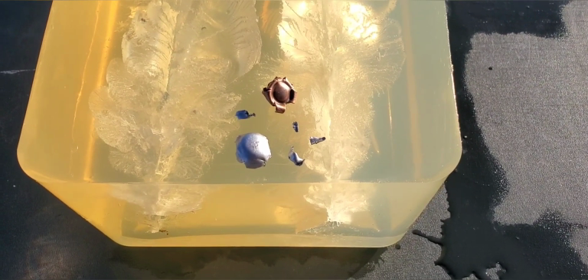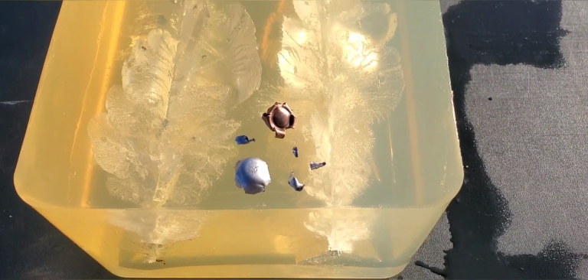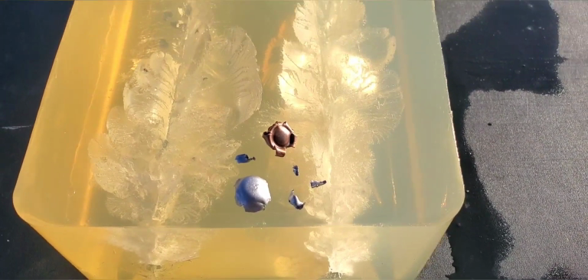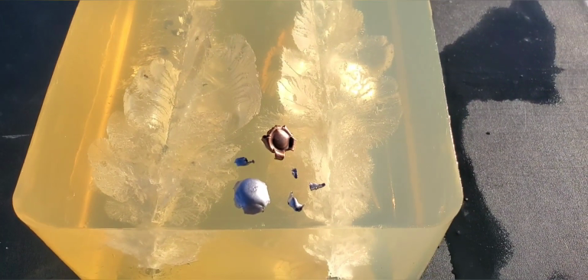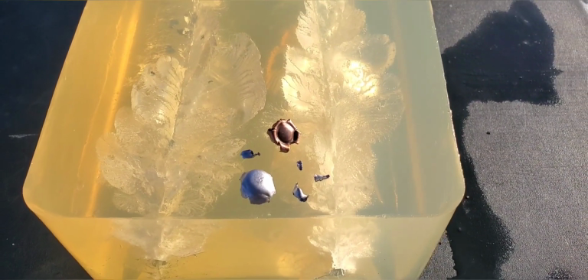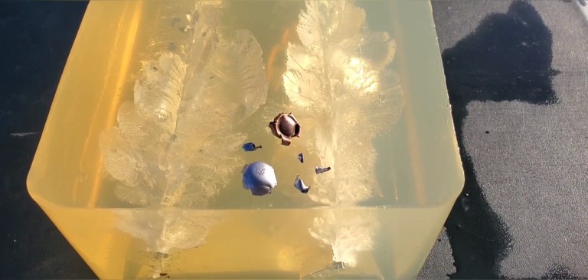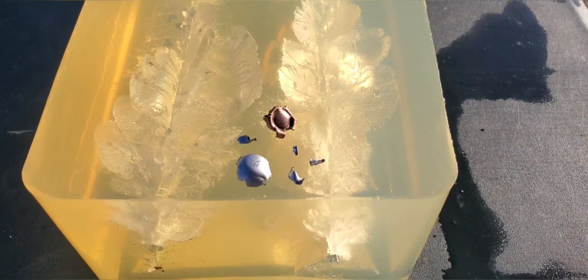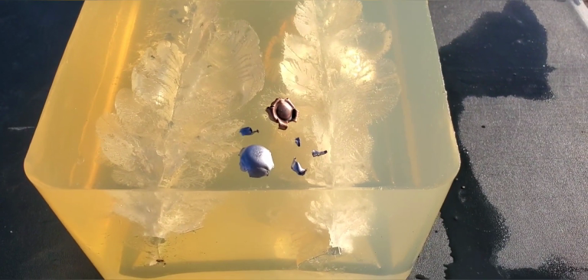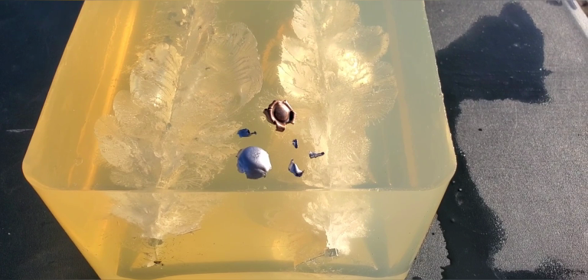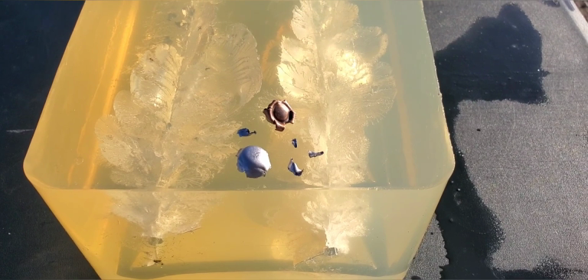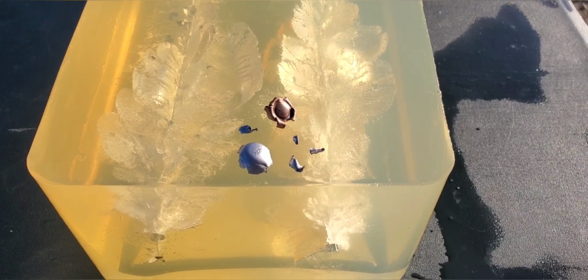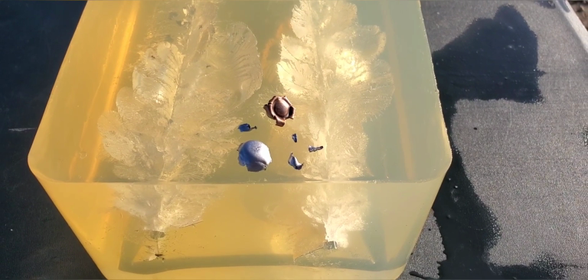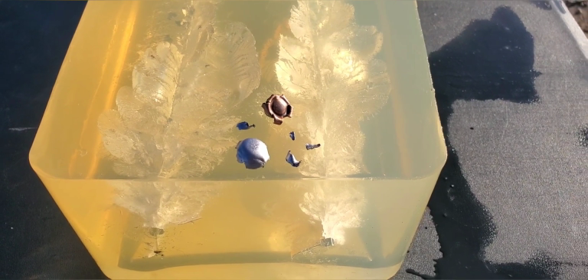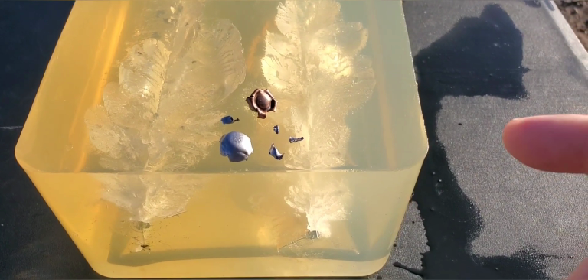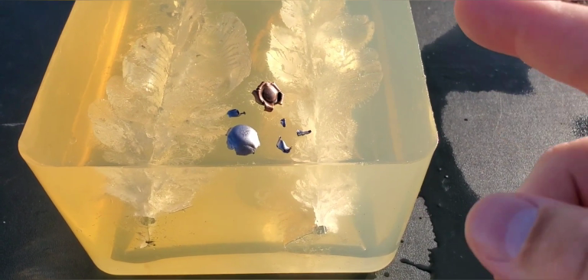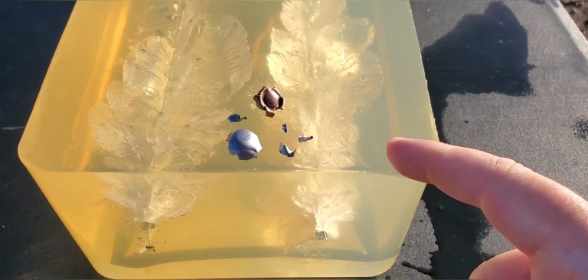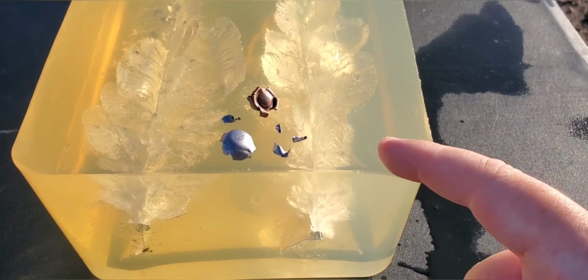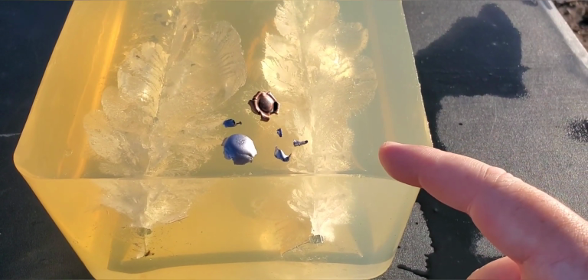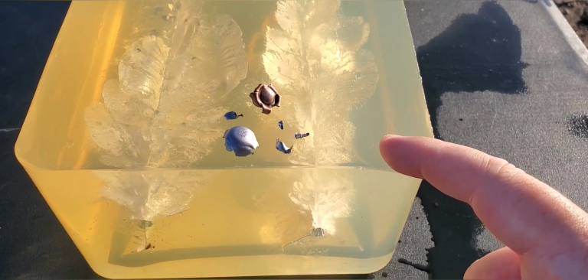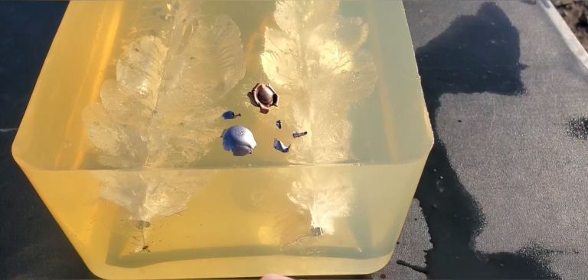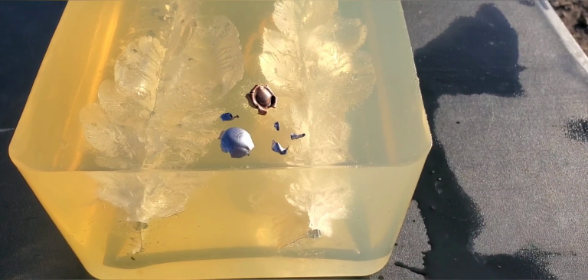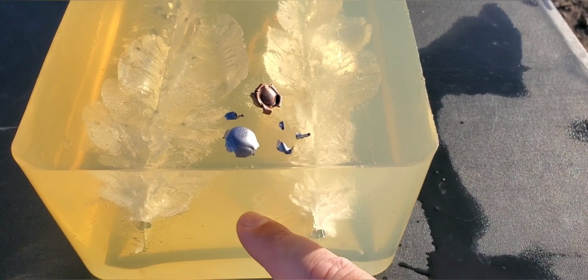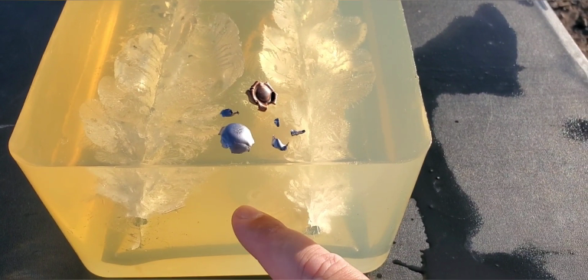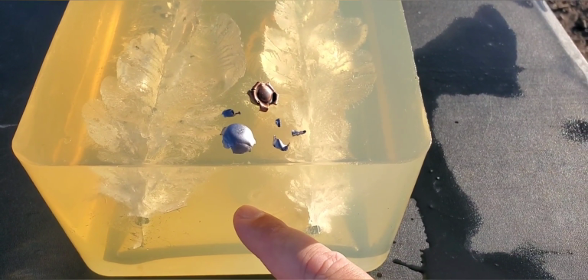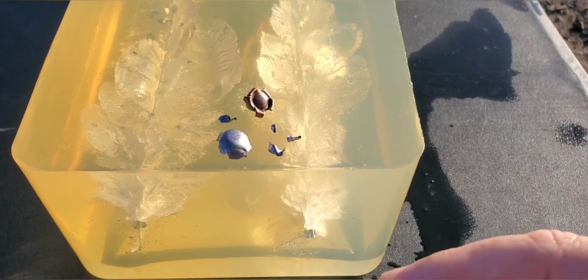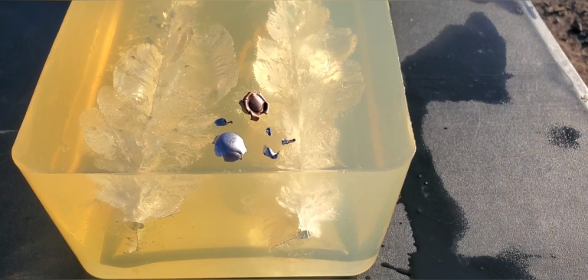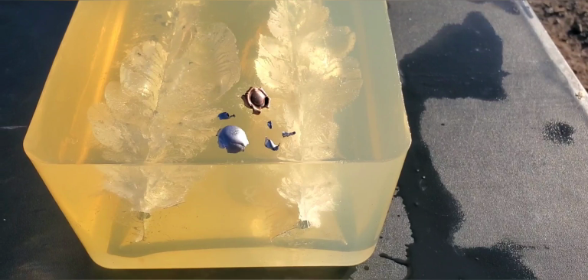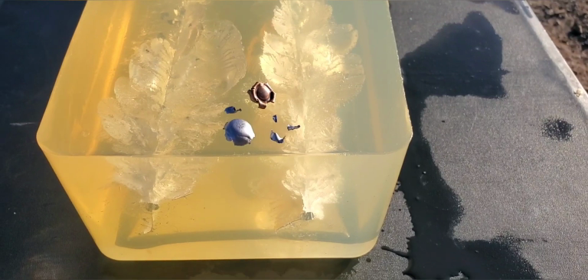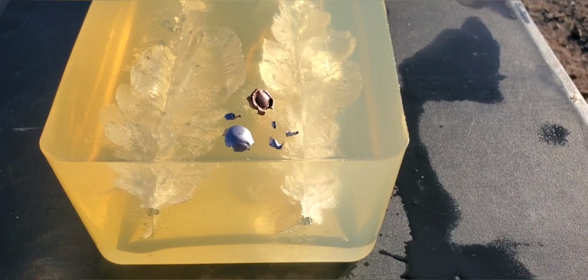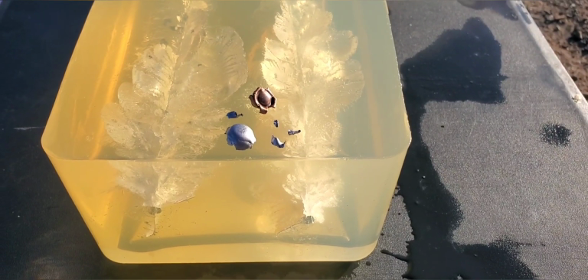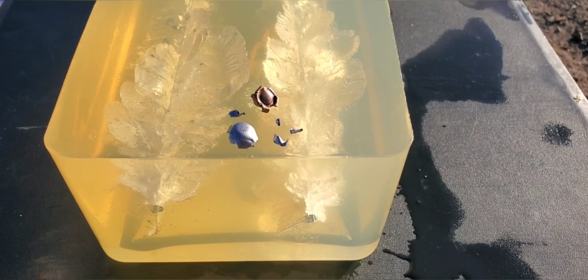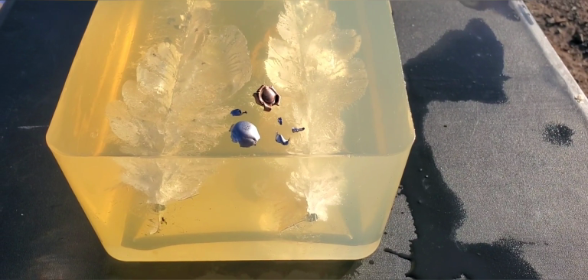So there we go — that was 10 millimeter, 125 grain solid copper hollow point versus 135 grain controlled expansion.